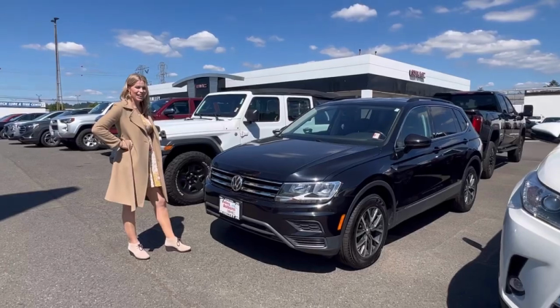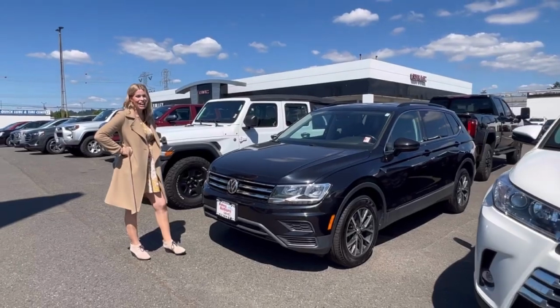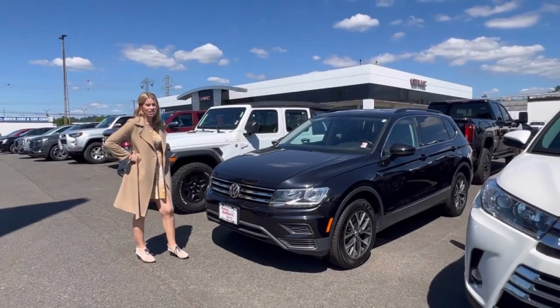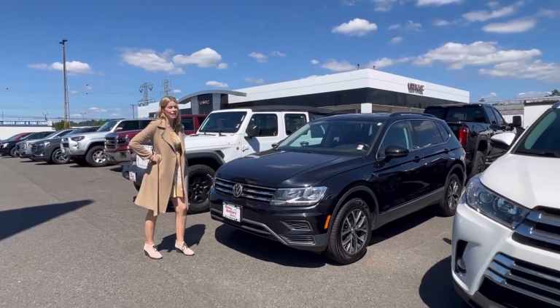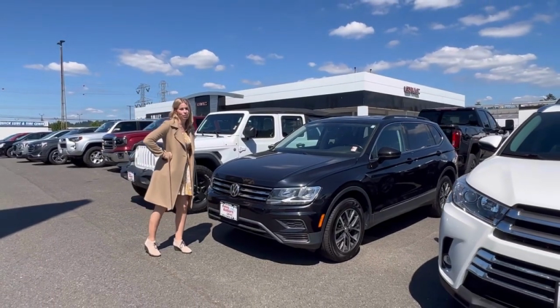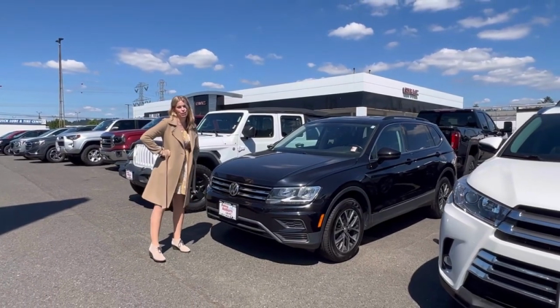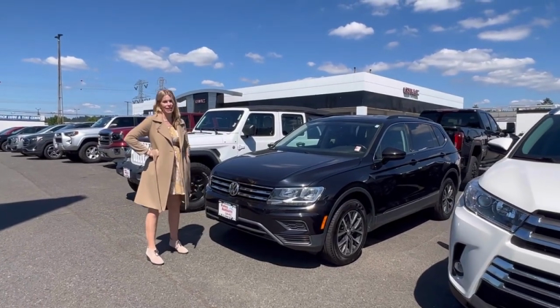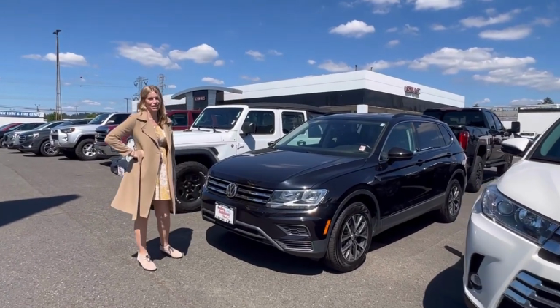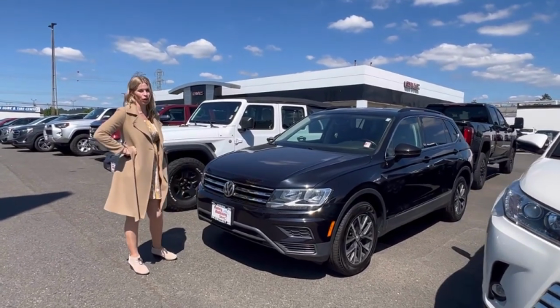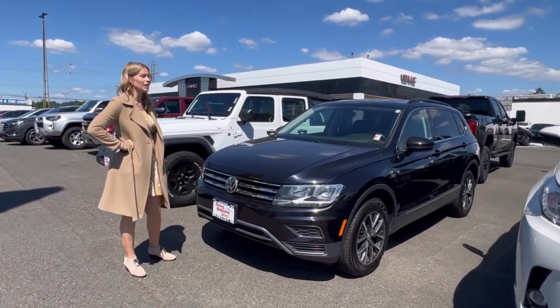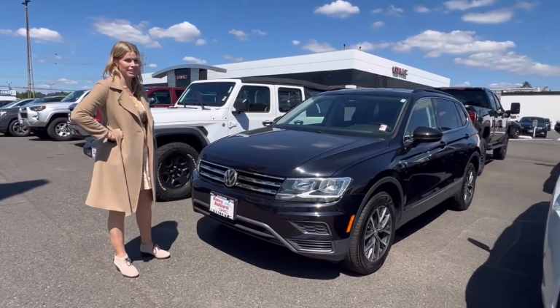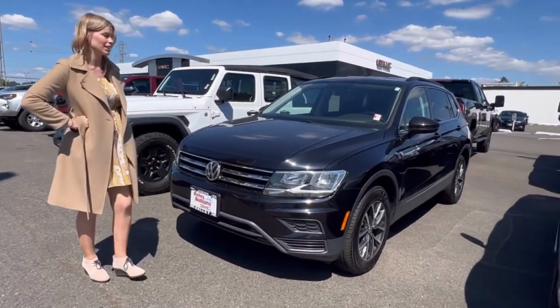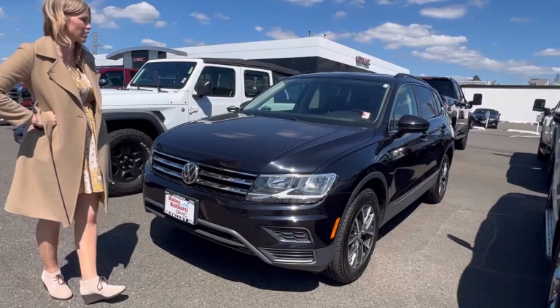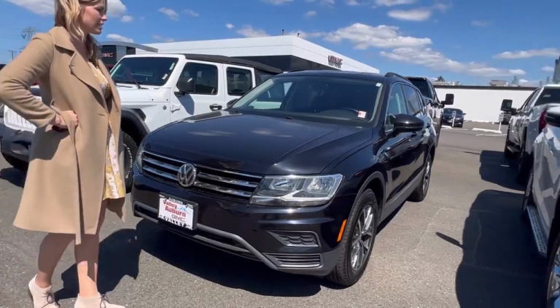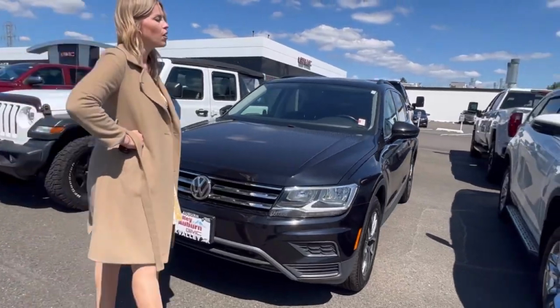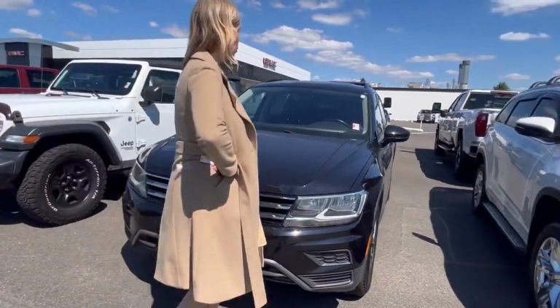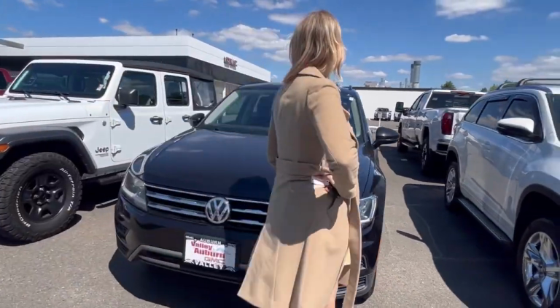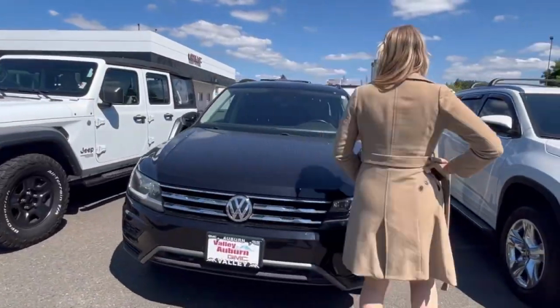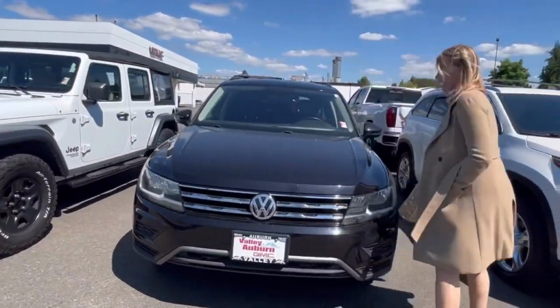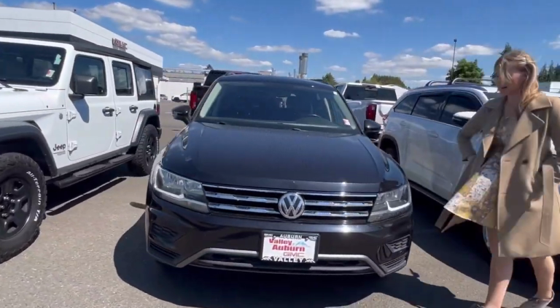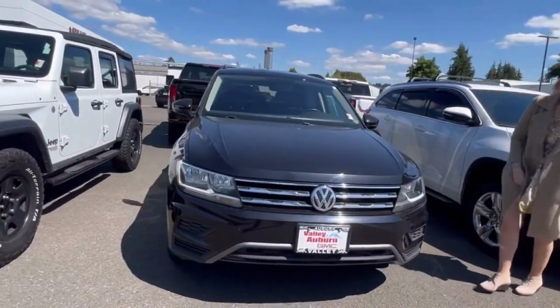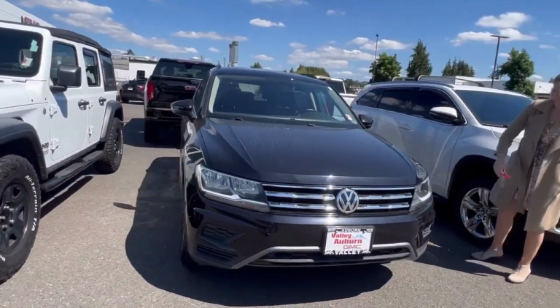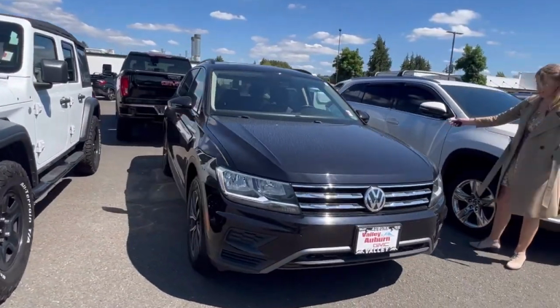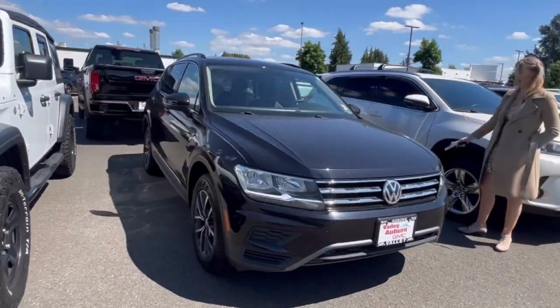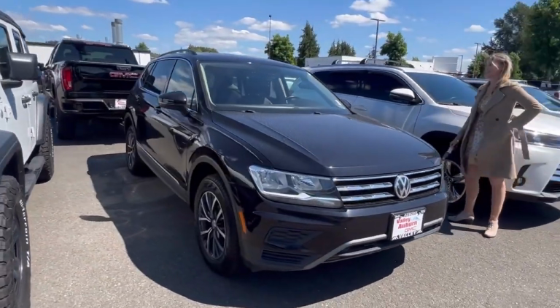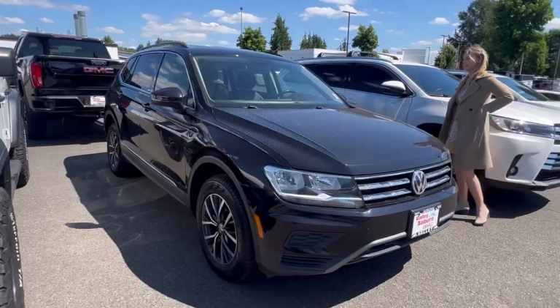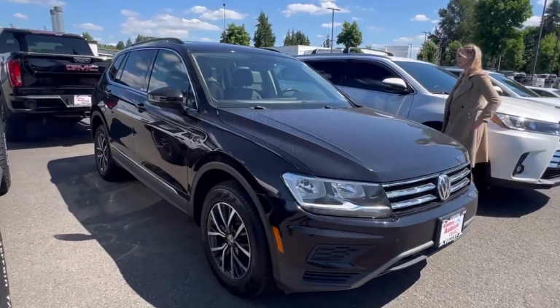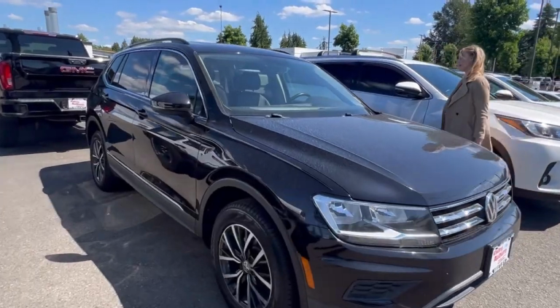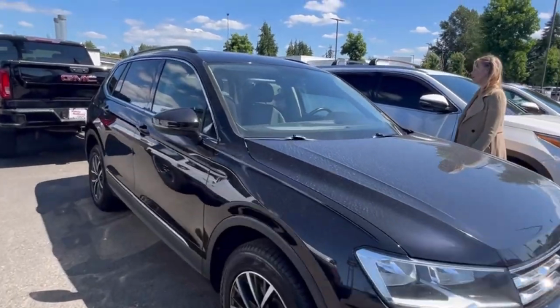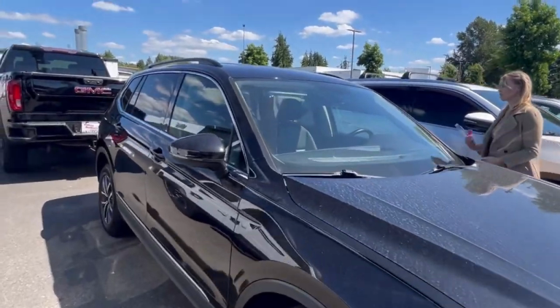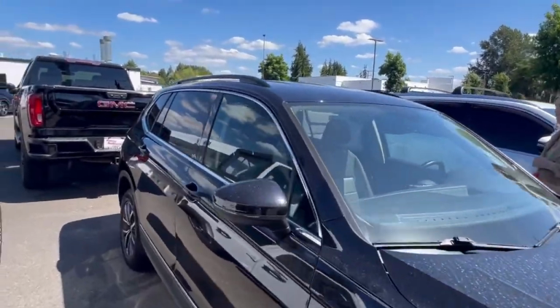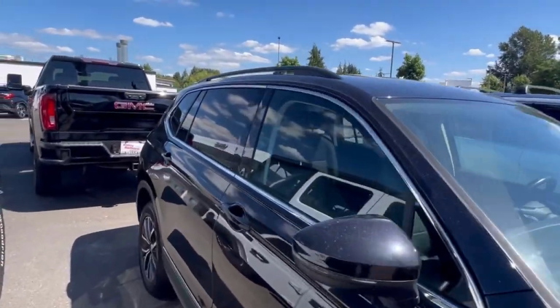Hillary here at Valley GMC in Auburn, and I'm super excited that you are interested in this 2018 Volkswagen. We have it here in black — it is an all-wheel drive SUV.